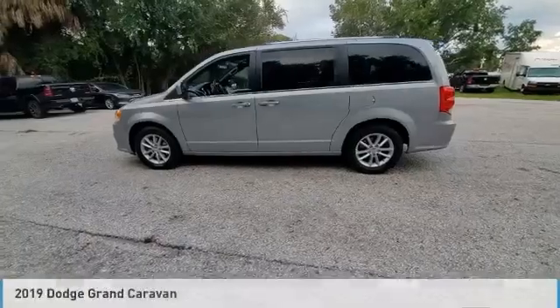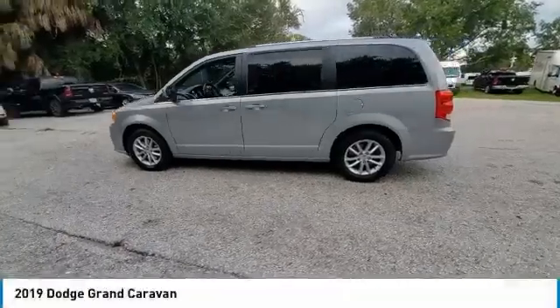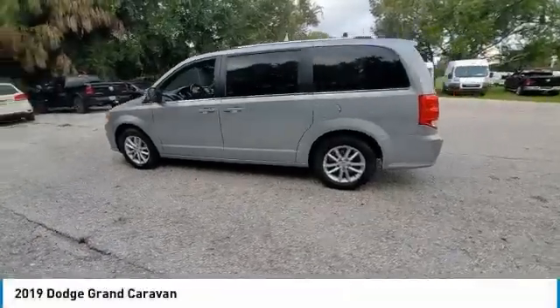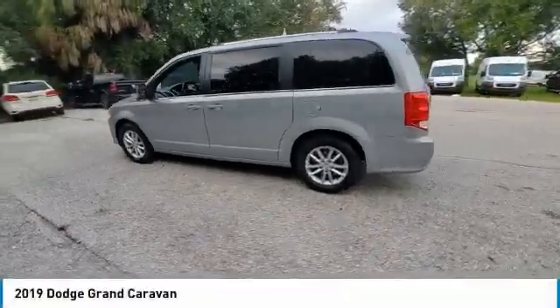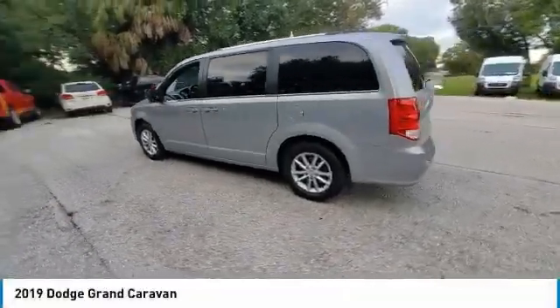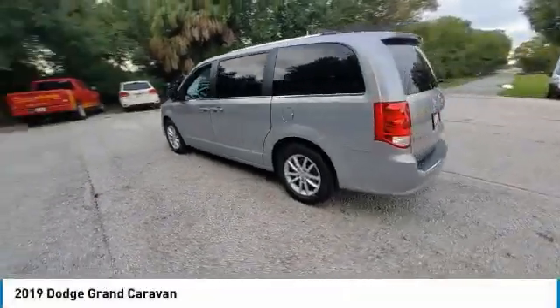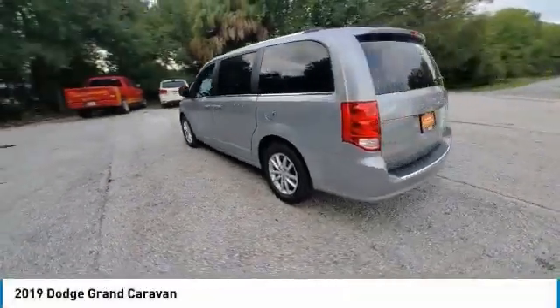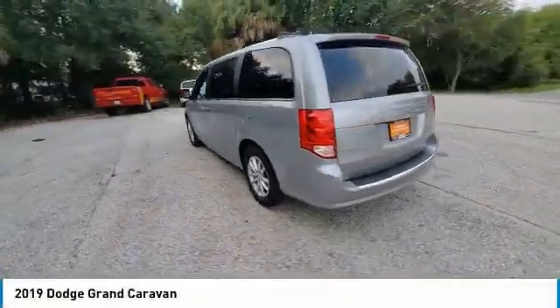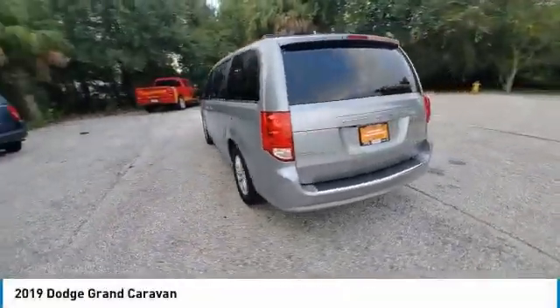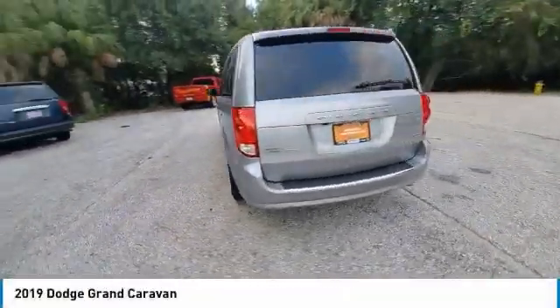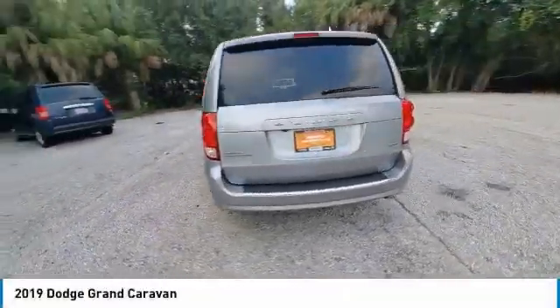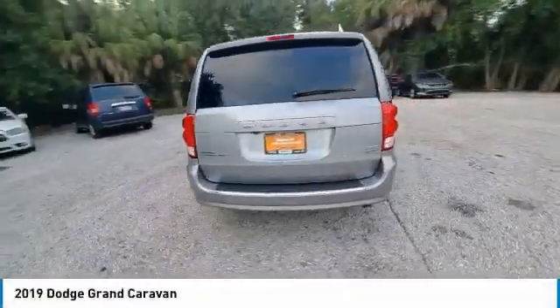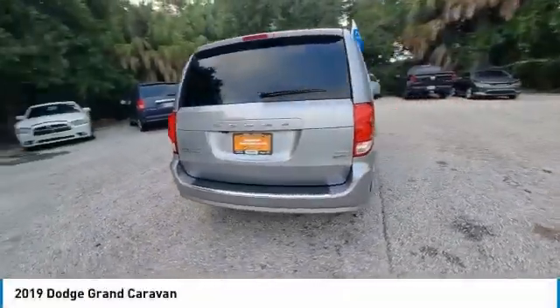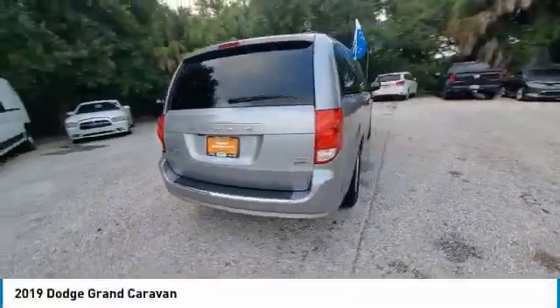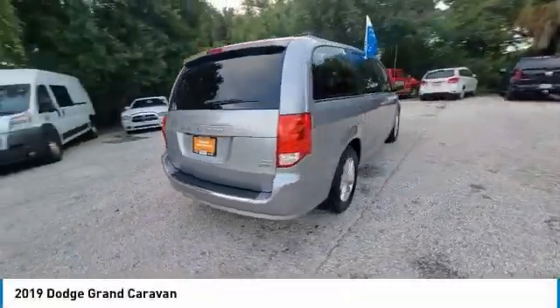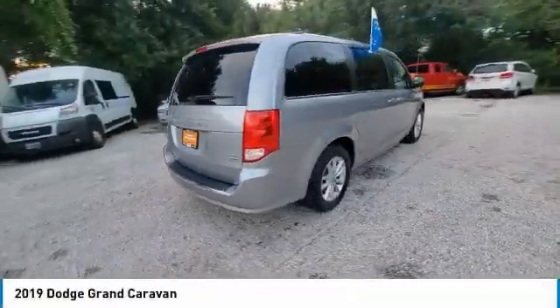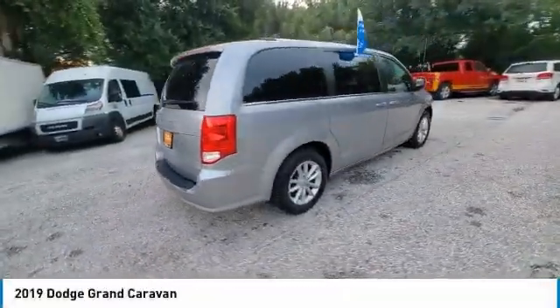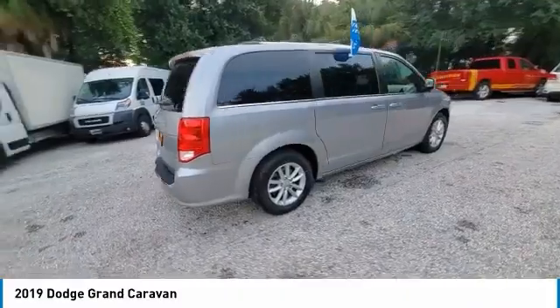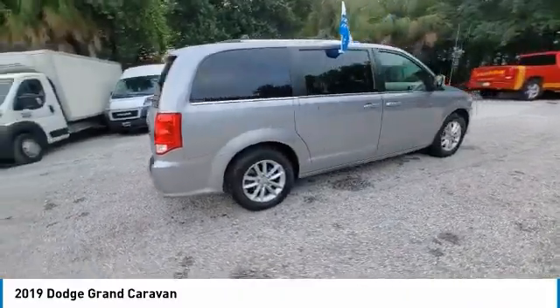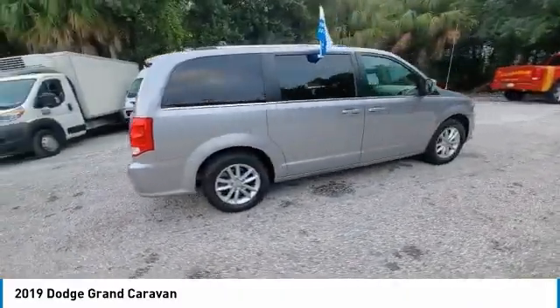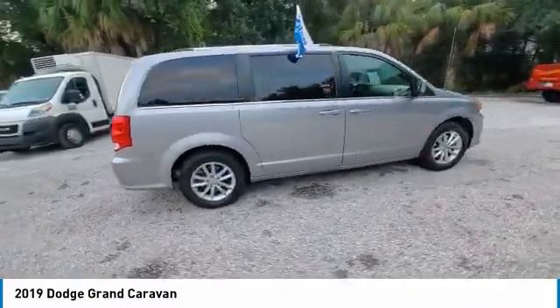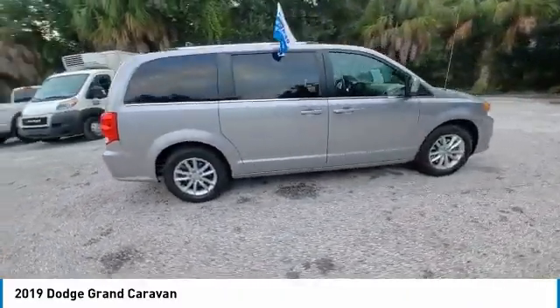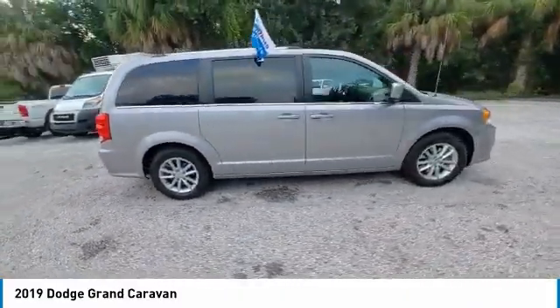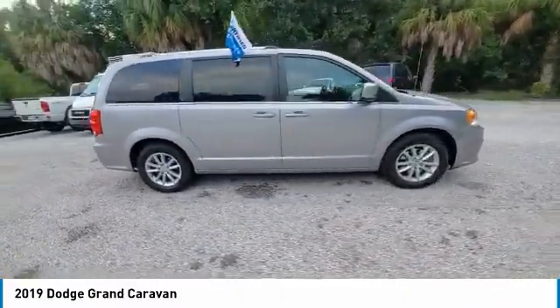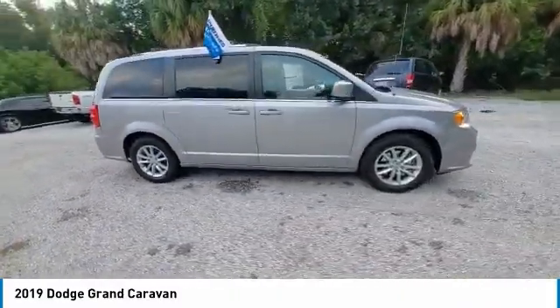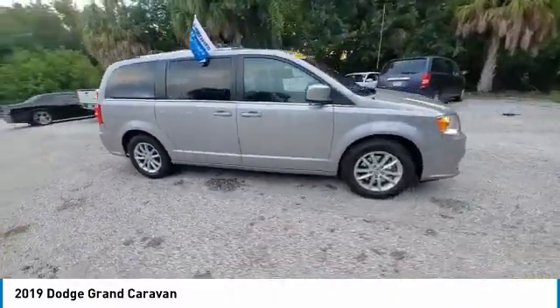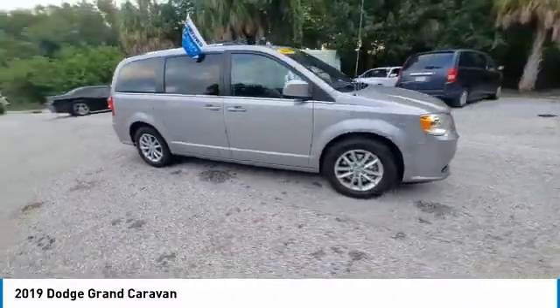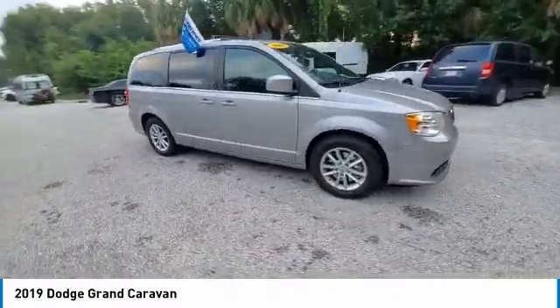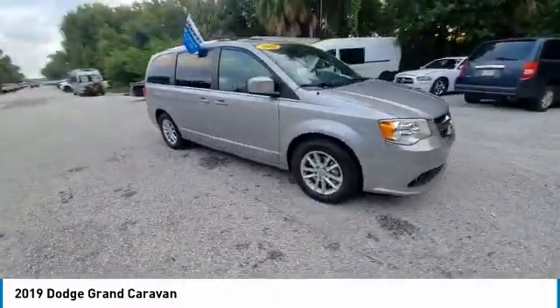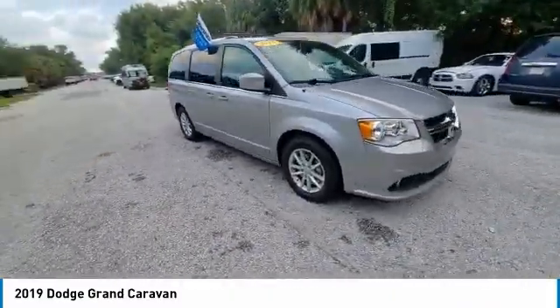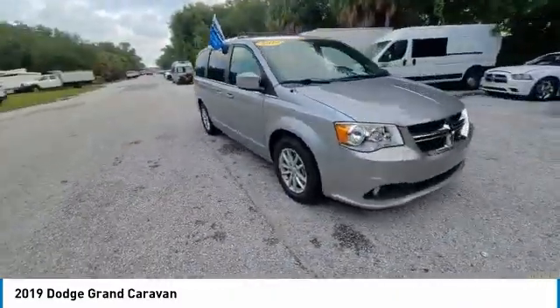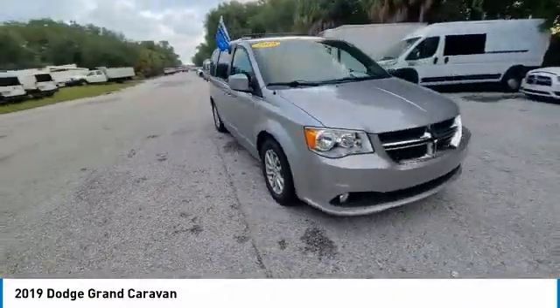Take a ride in the 2019 Grand Caravan. The Dodge Grand Caravan received the government's highest front and side crash rating of 5 stars.